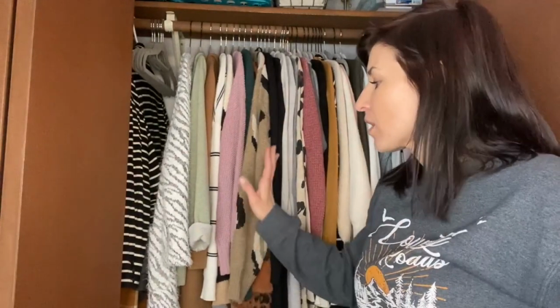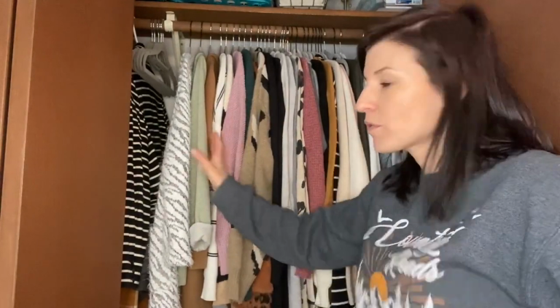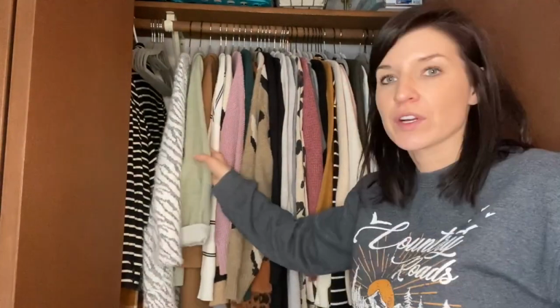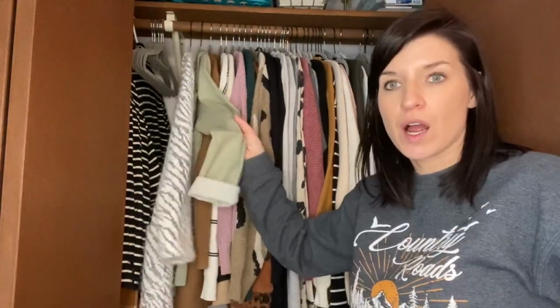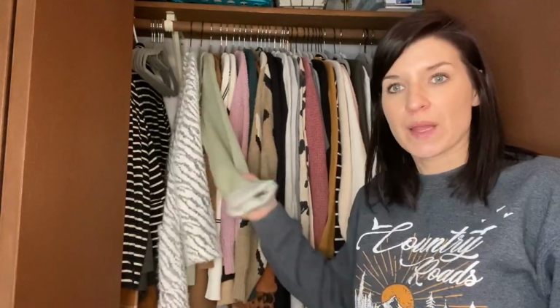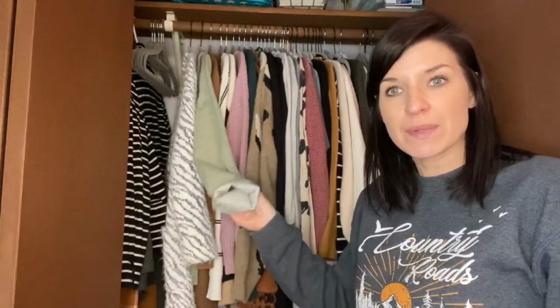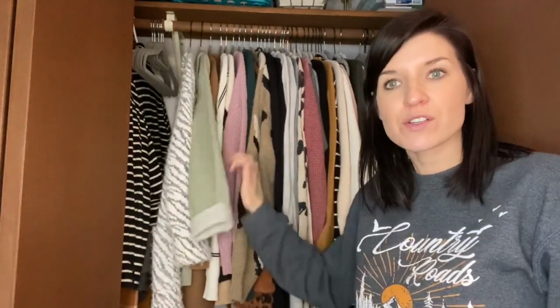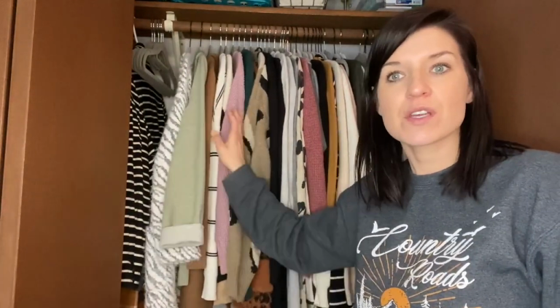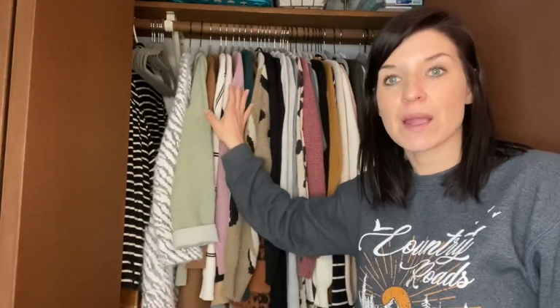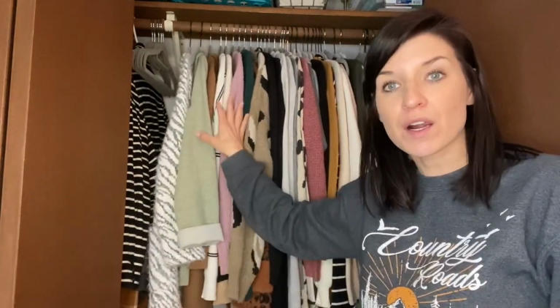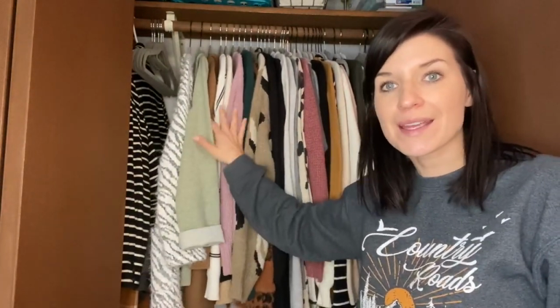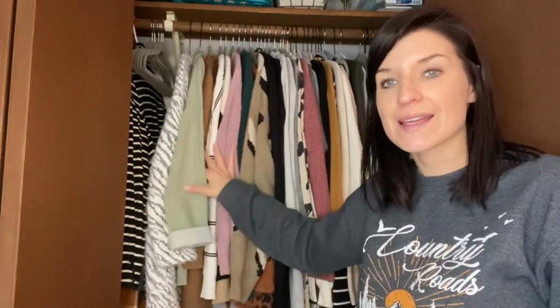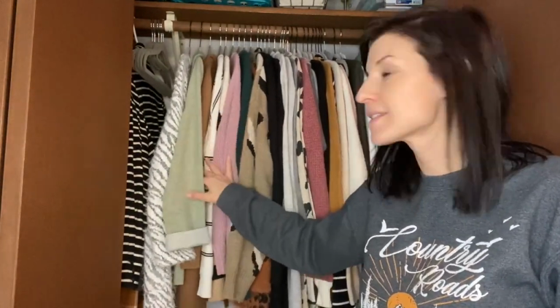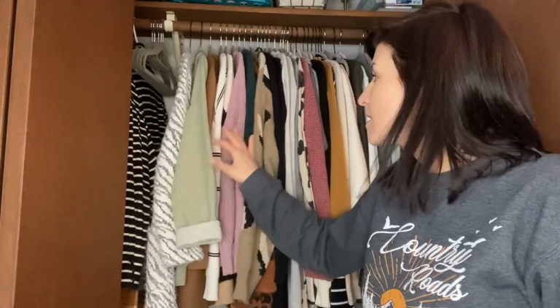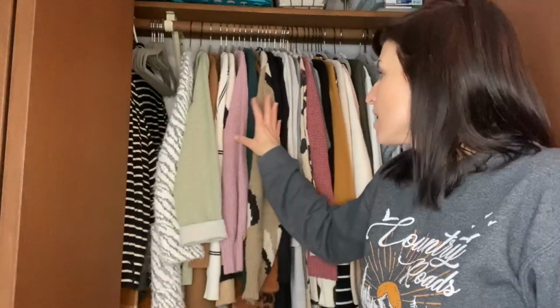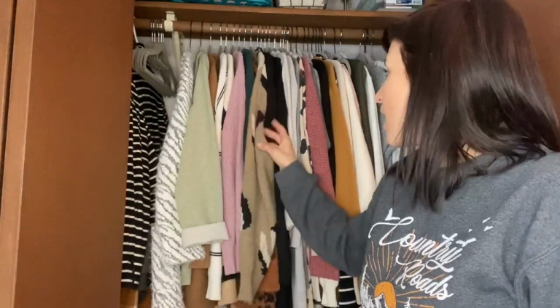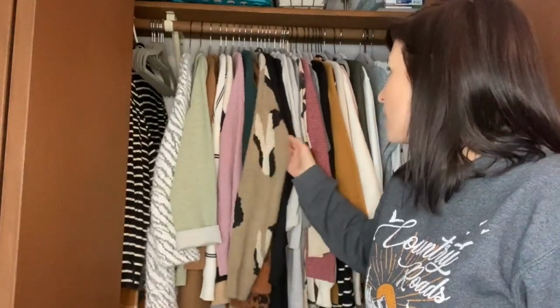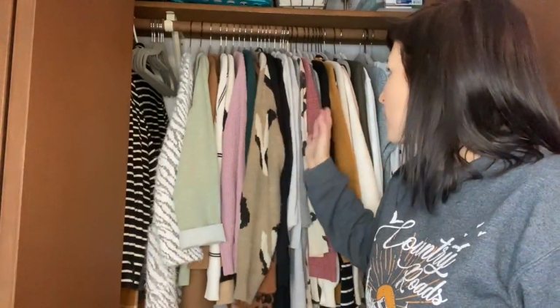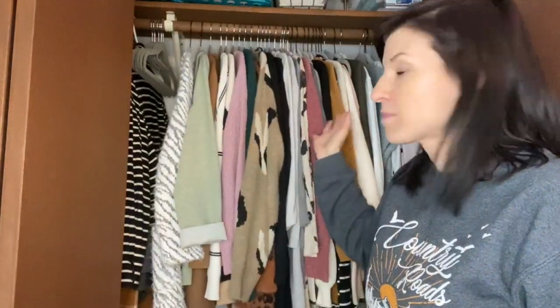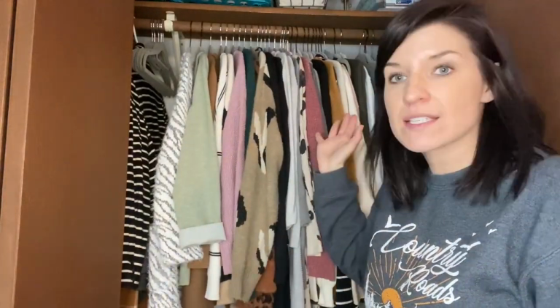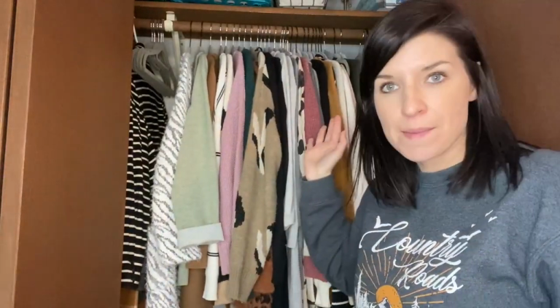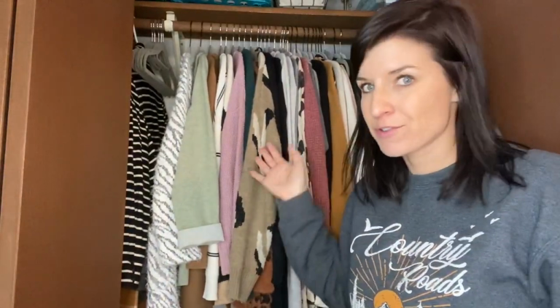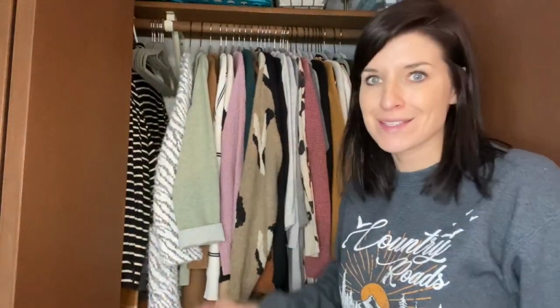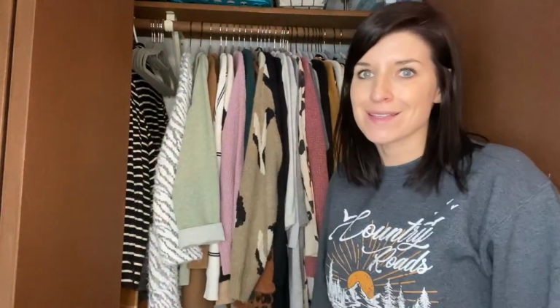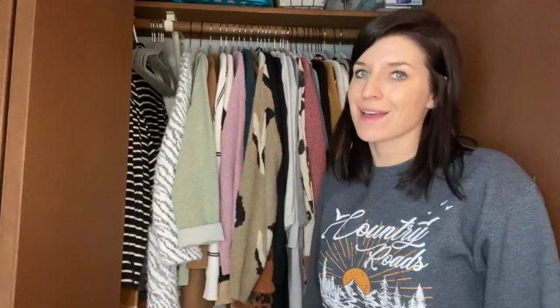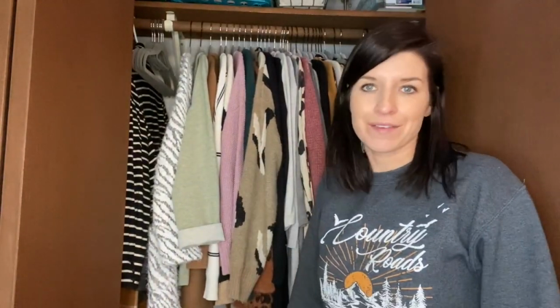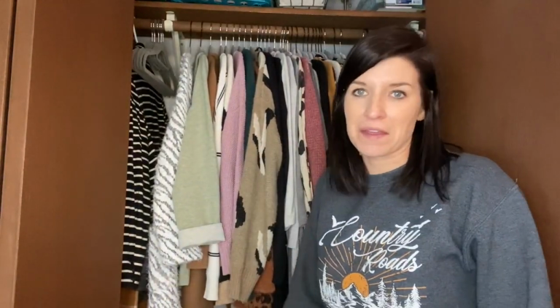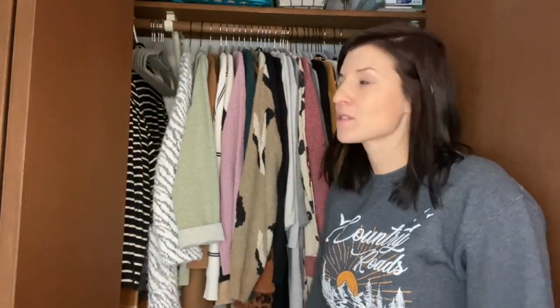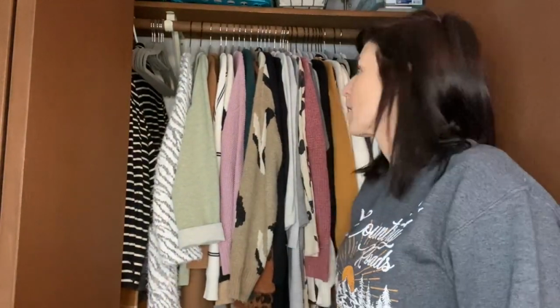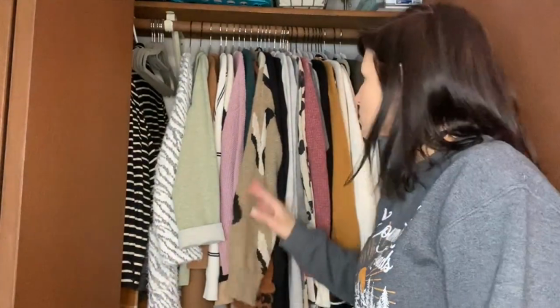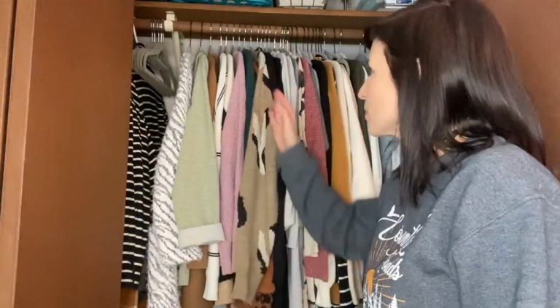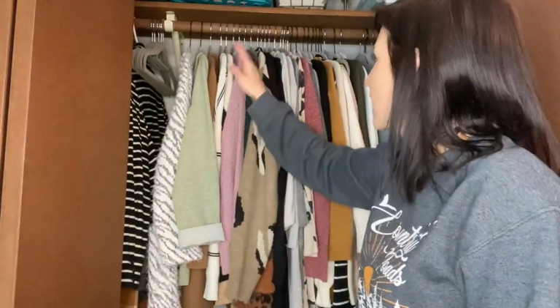I love them for blazers, my cardigans, tank tops, dresses — everything. So it's super nice.